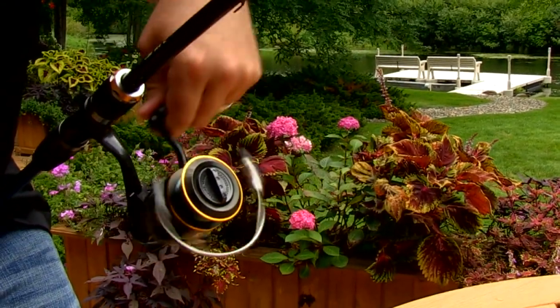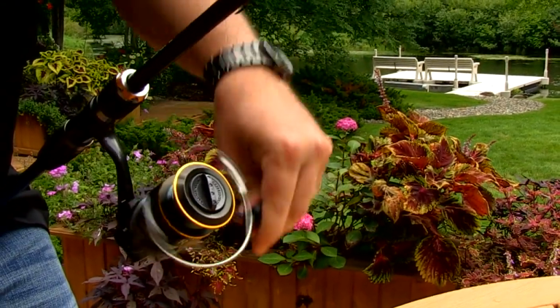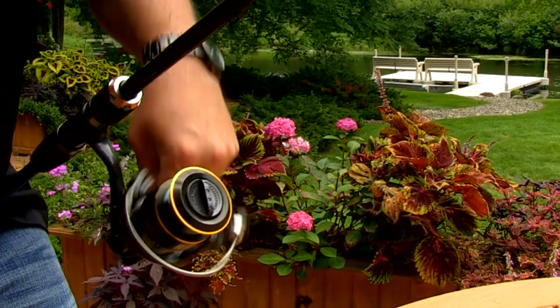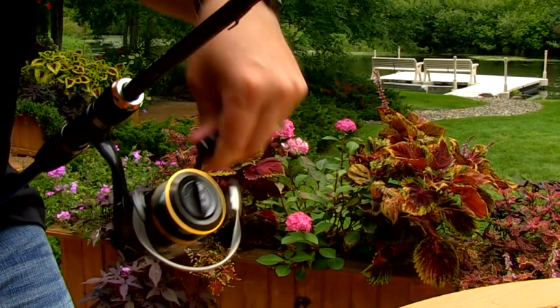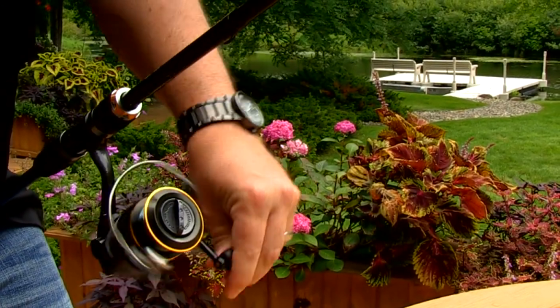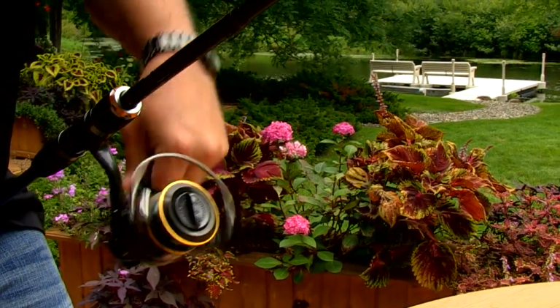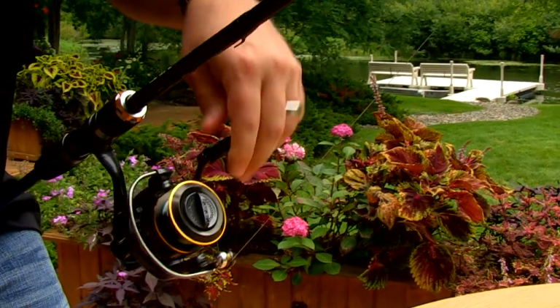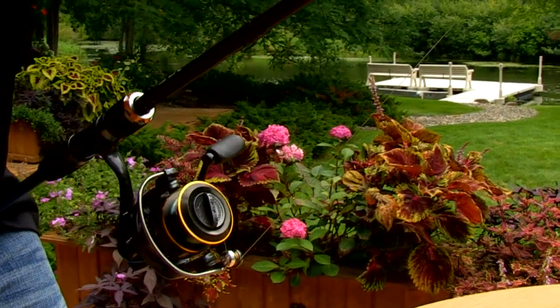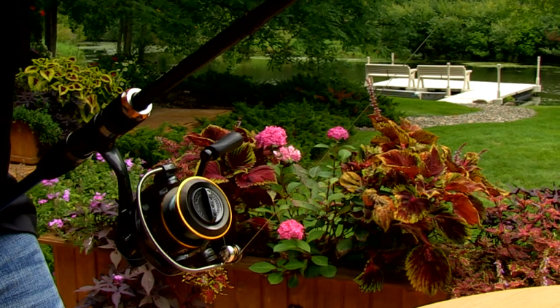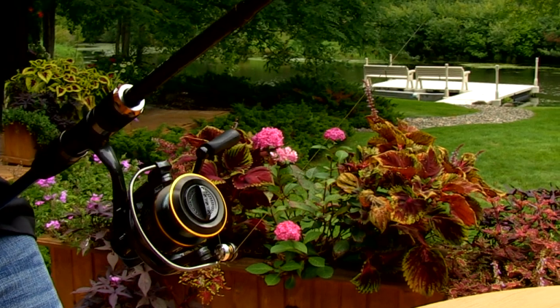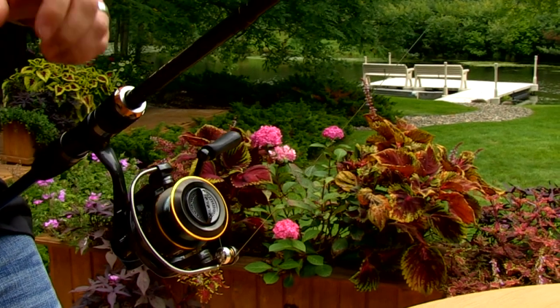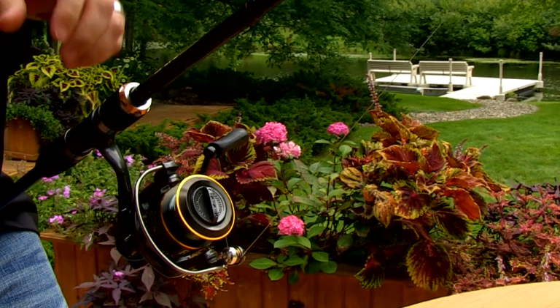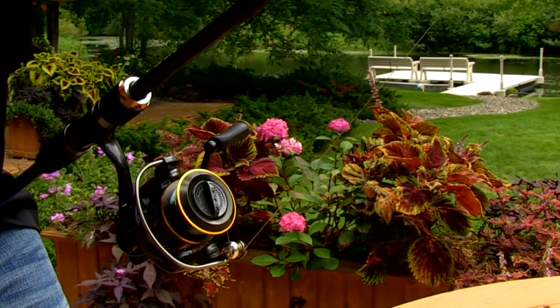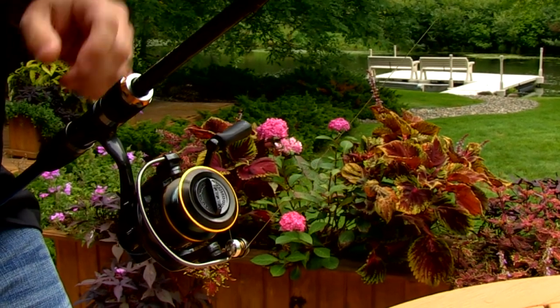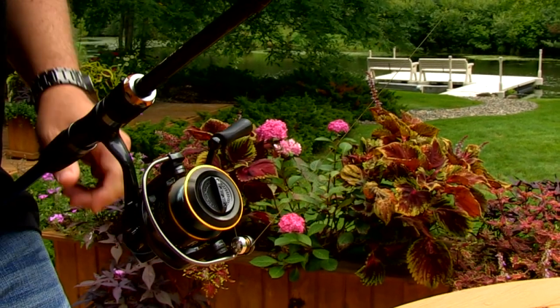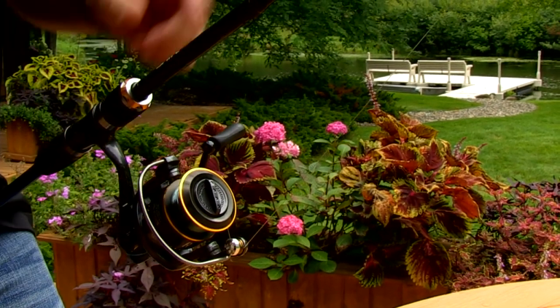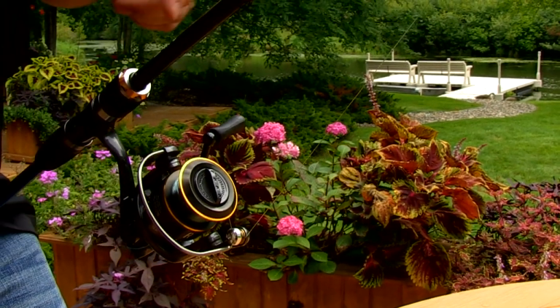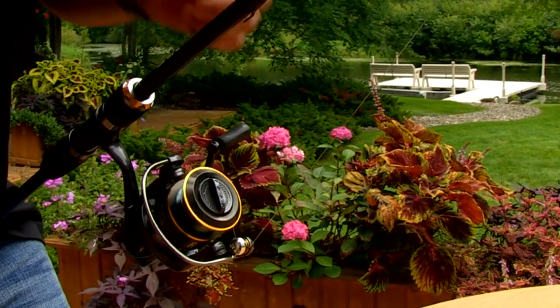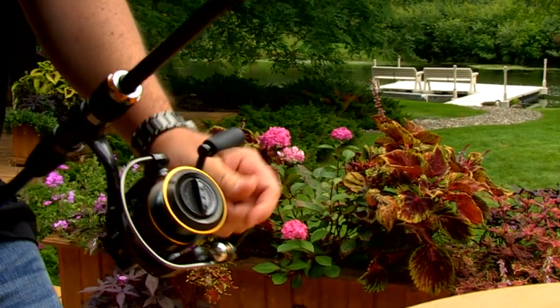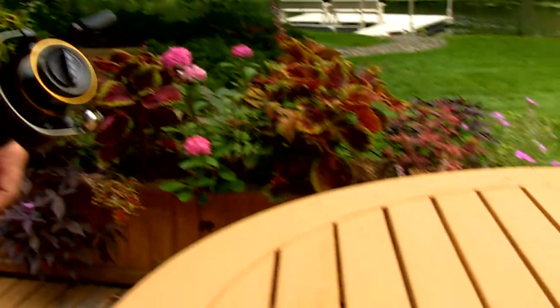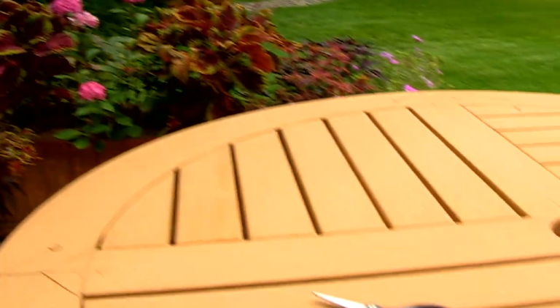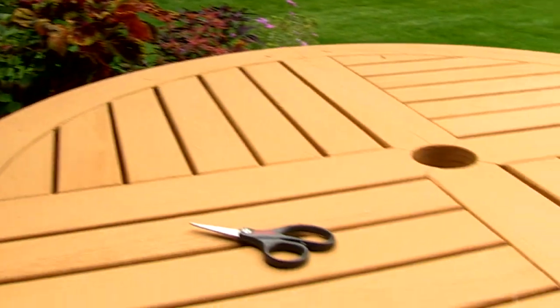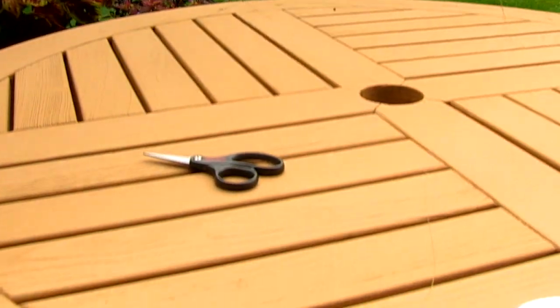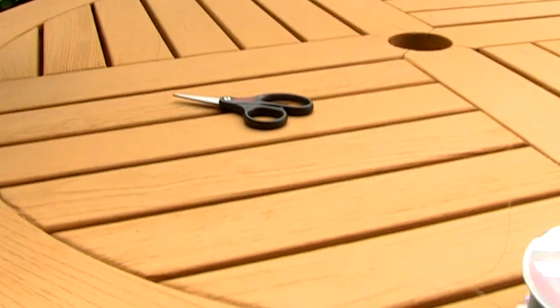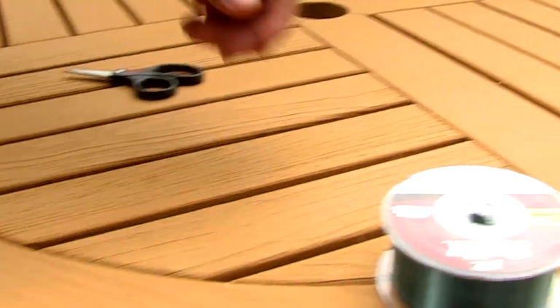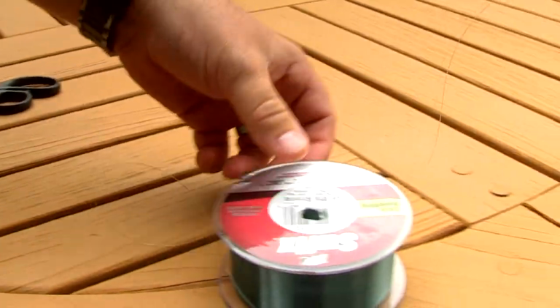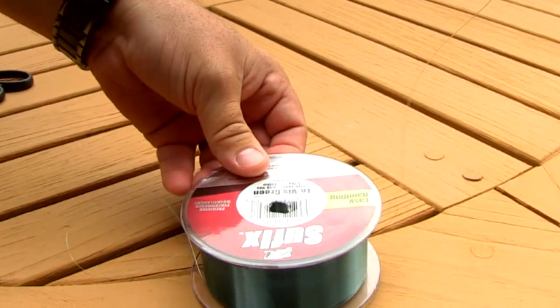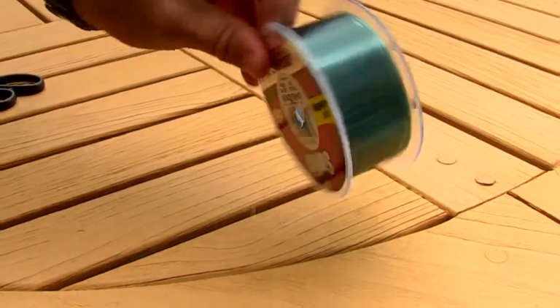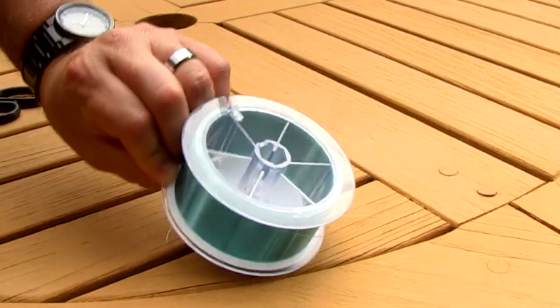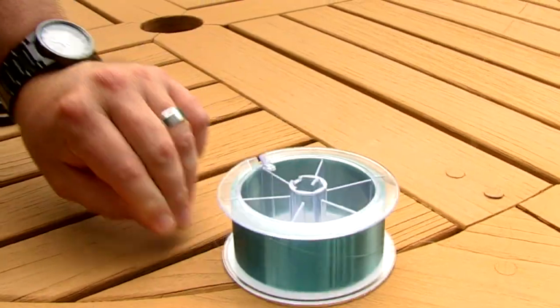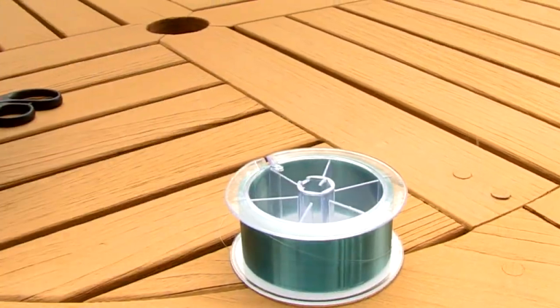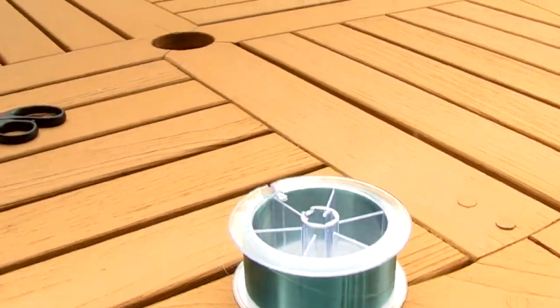If for some reason your spool is face up but the line is coming off the opposite direction it's going on and you're getting line twist, easy fix — just flip it over.